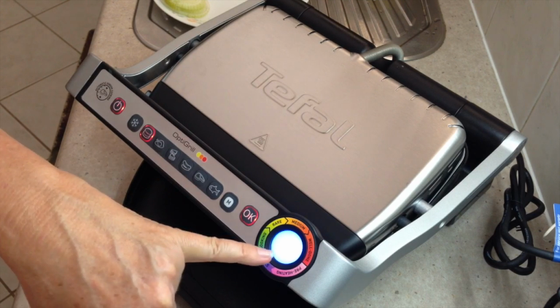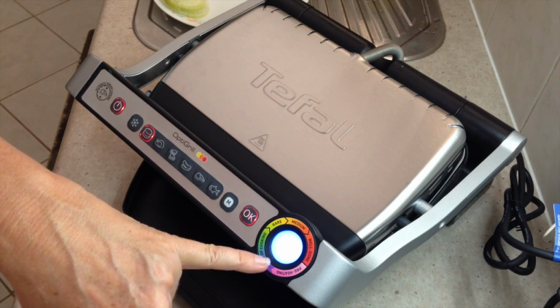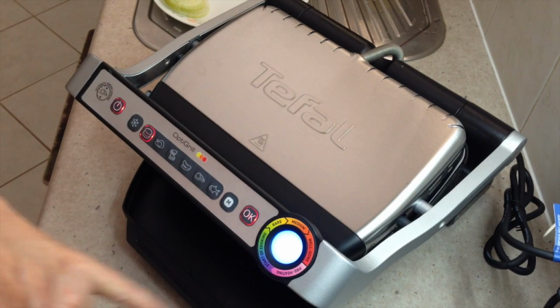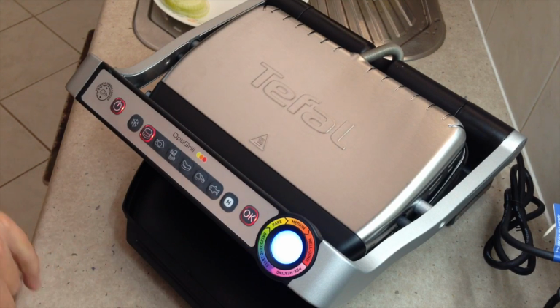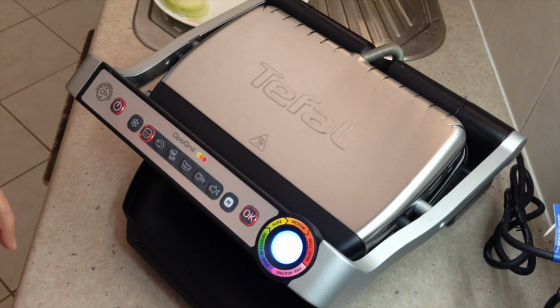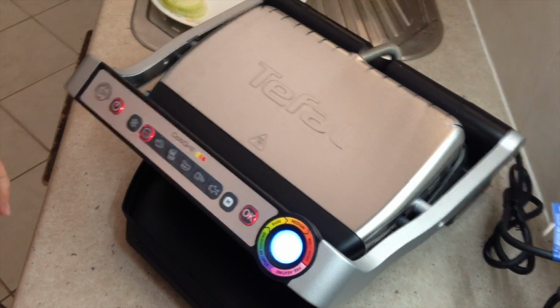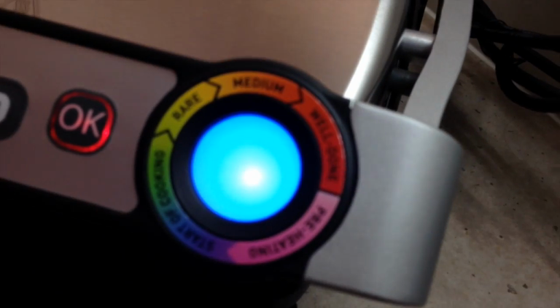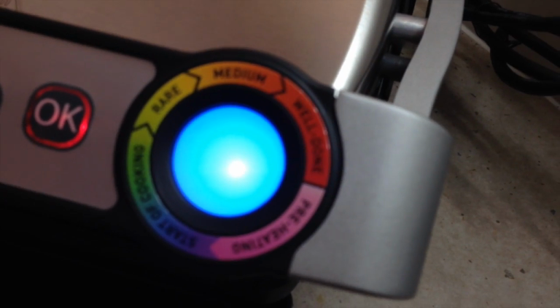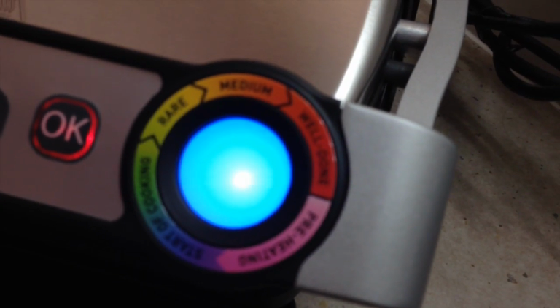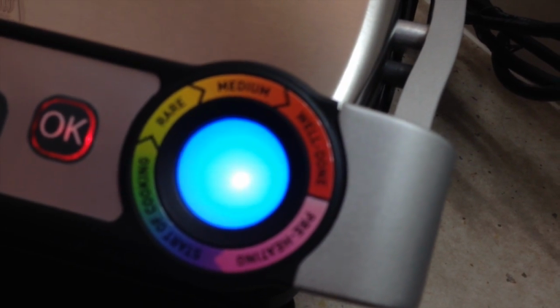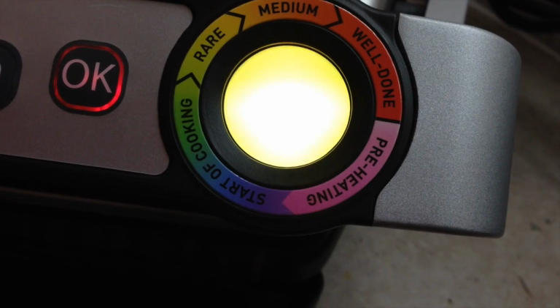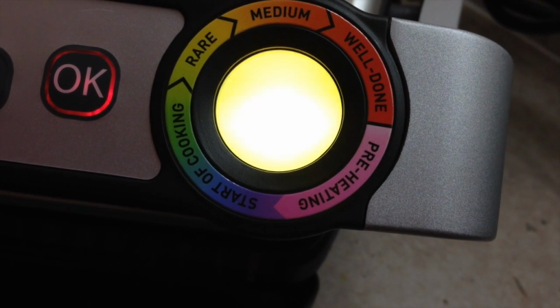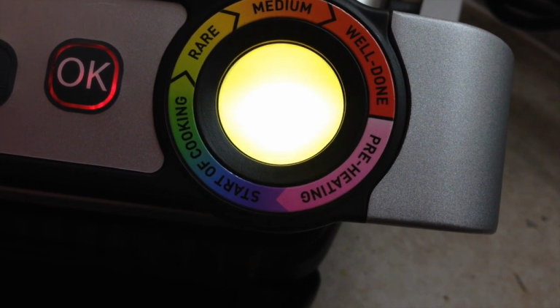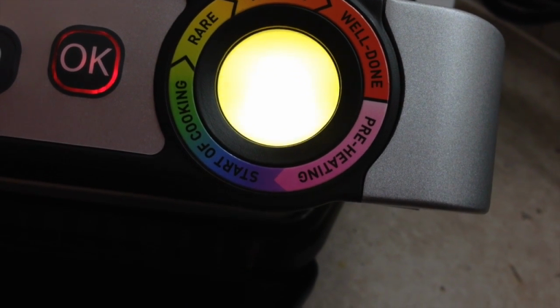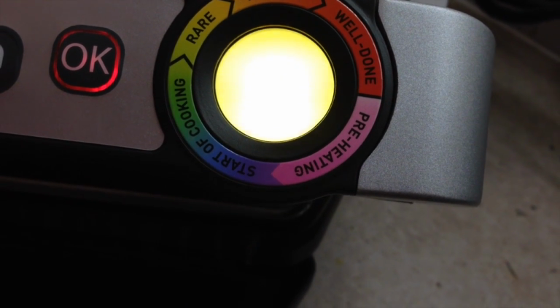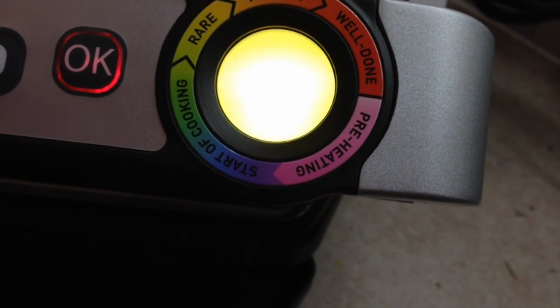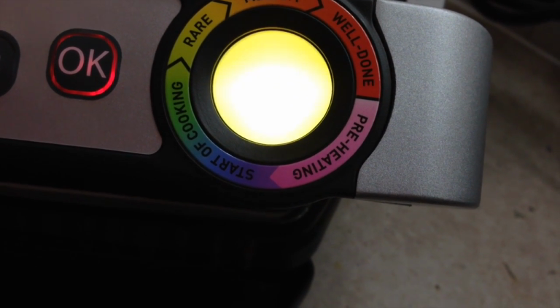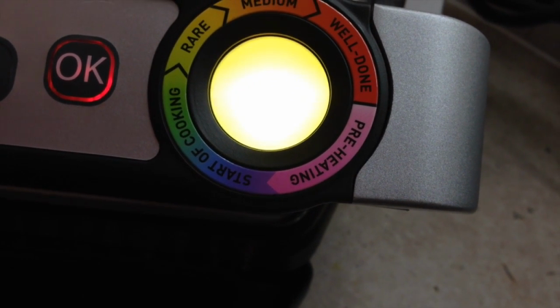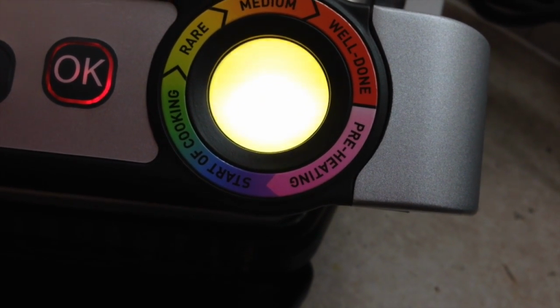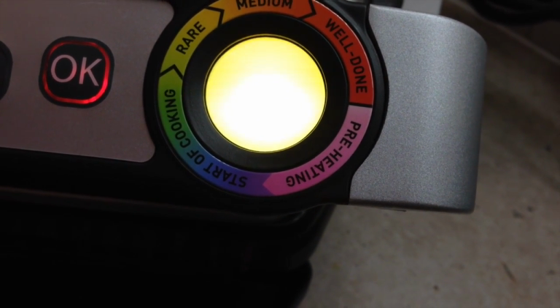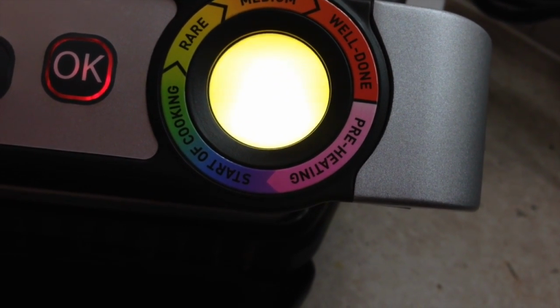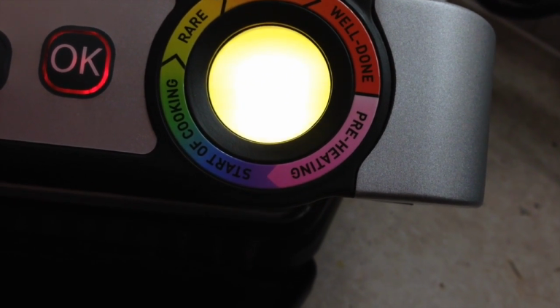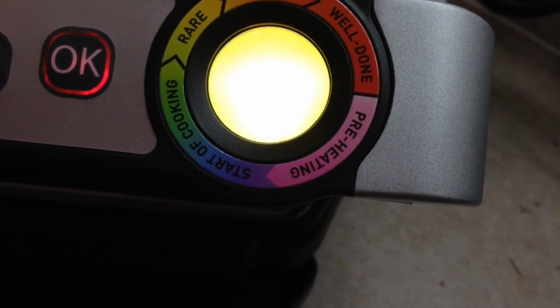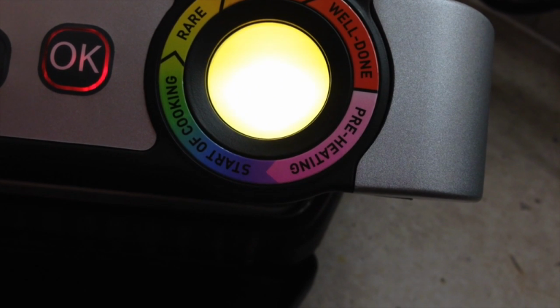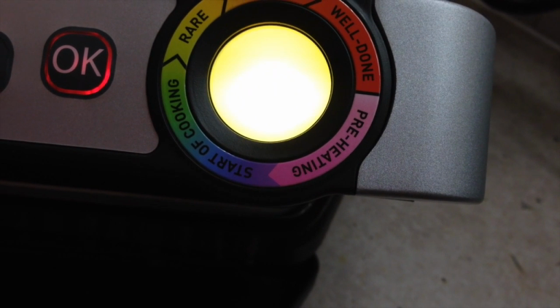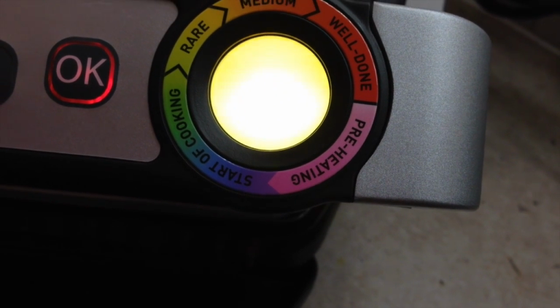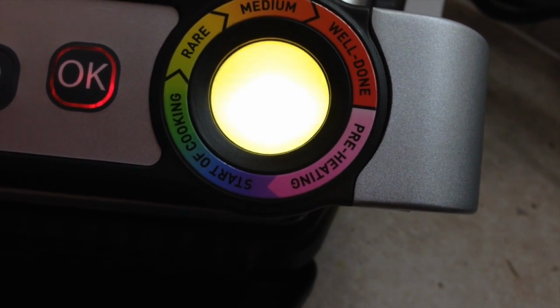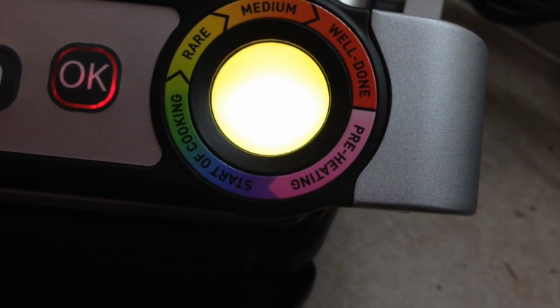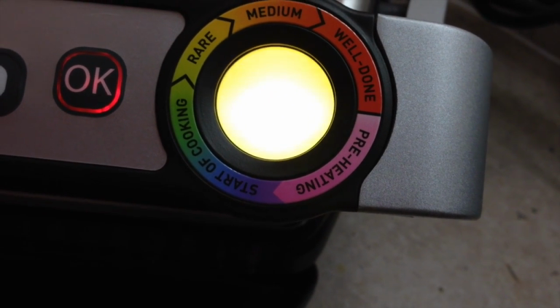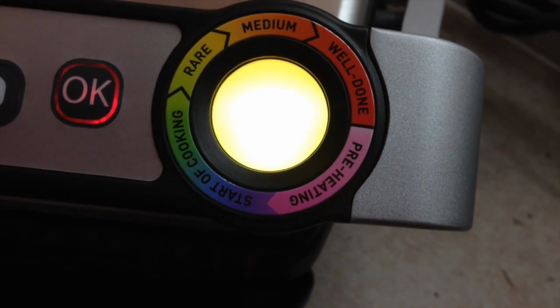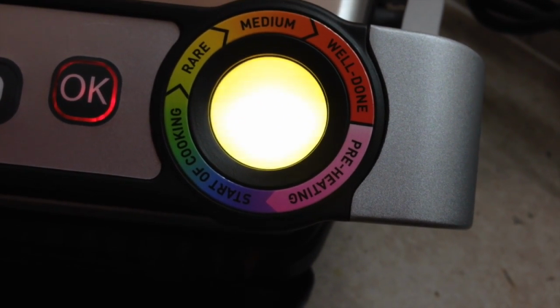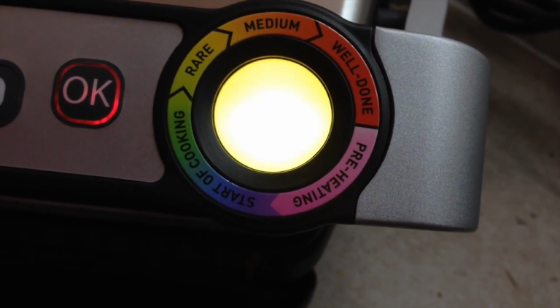The light has changed now to a blue. After three and a half minutes, the light has gone to yellow, saying that it's rare. But because these are turkey burgers, I want them to be a lot better cooked than that — so we'll just keep cooking.